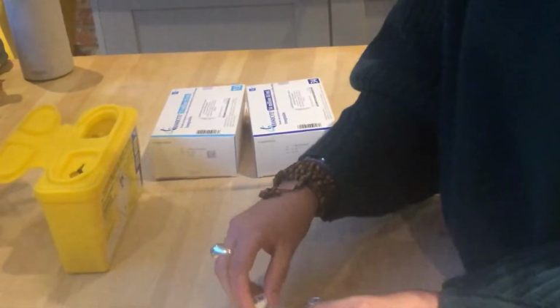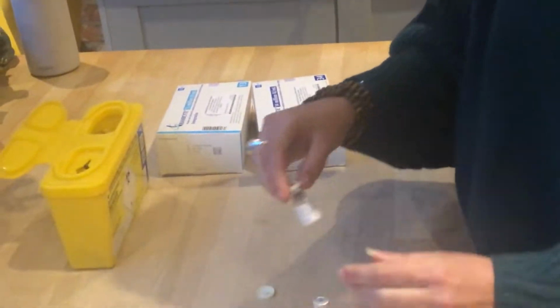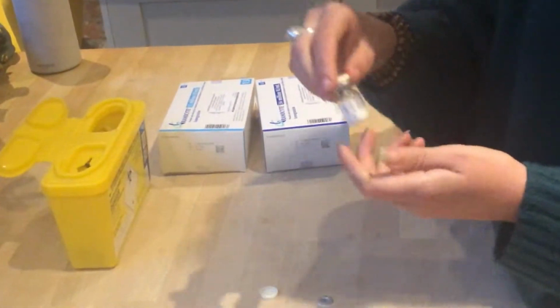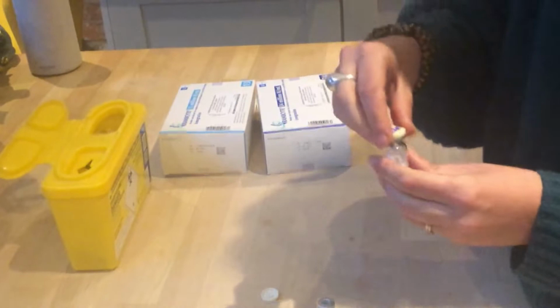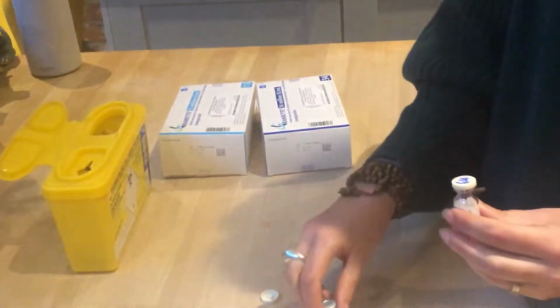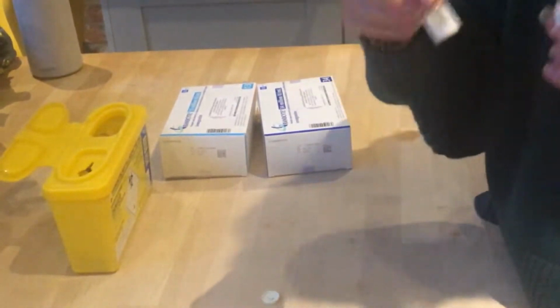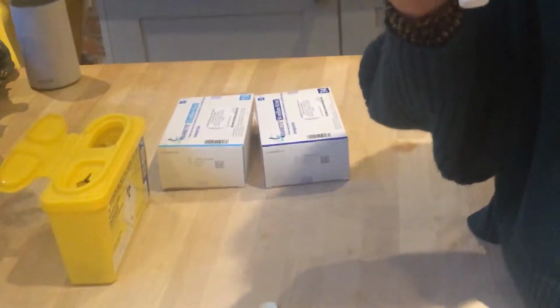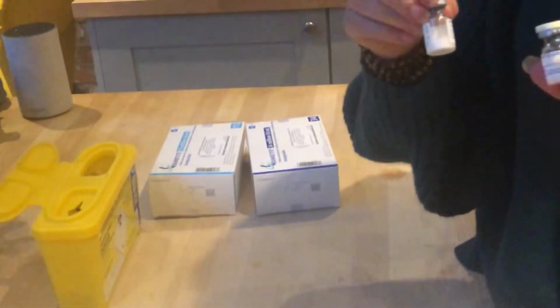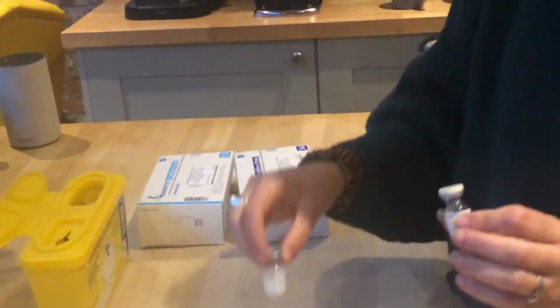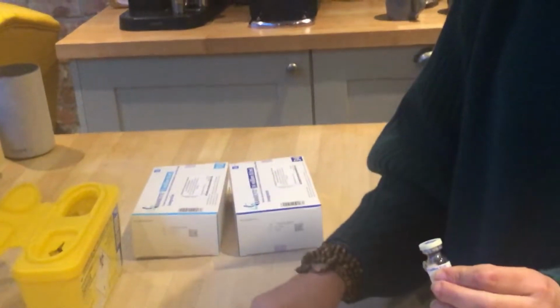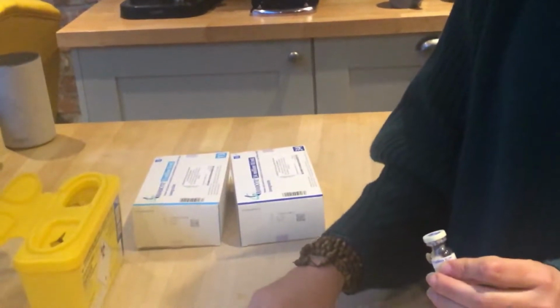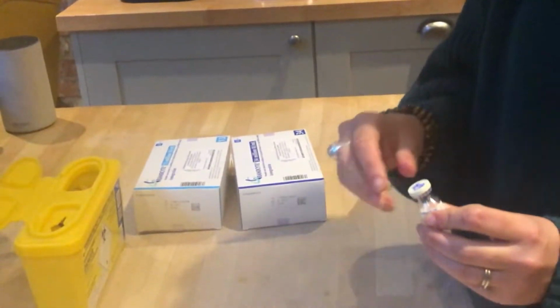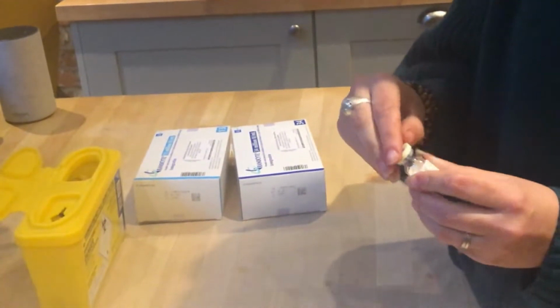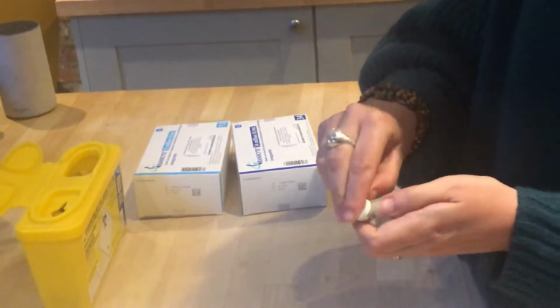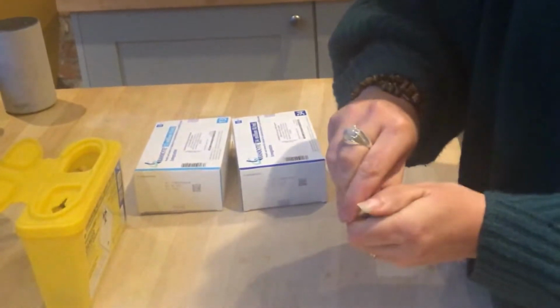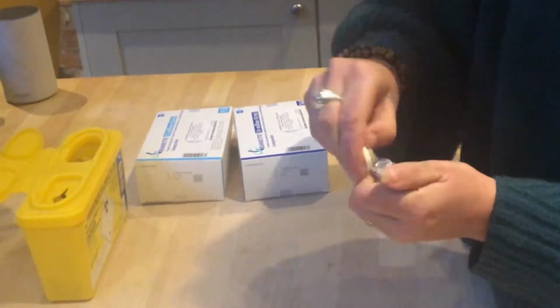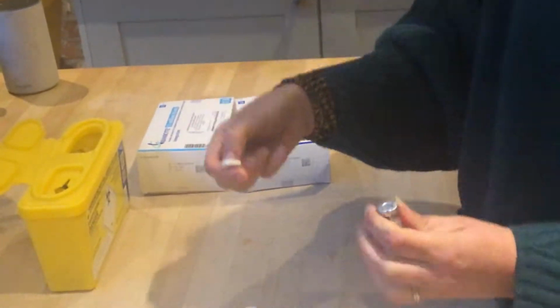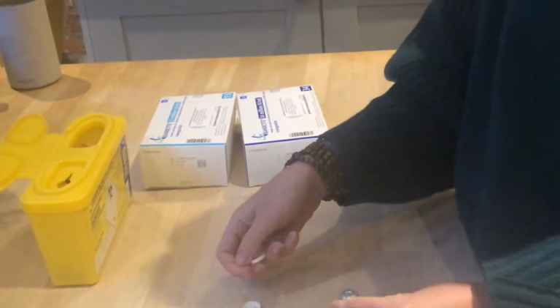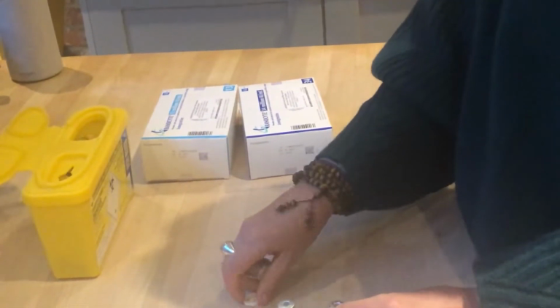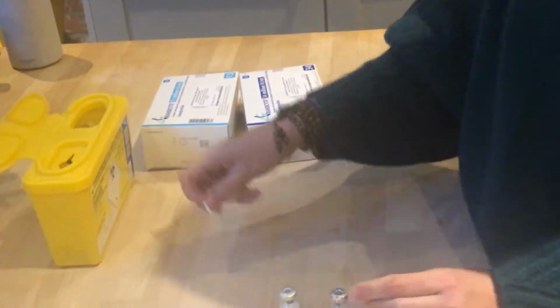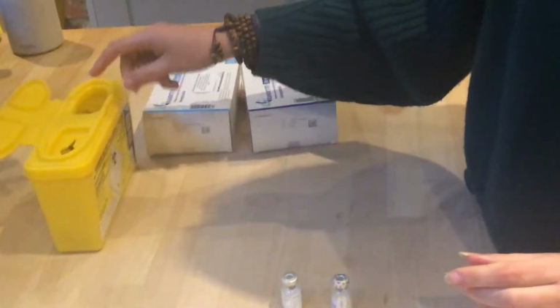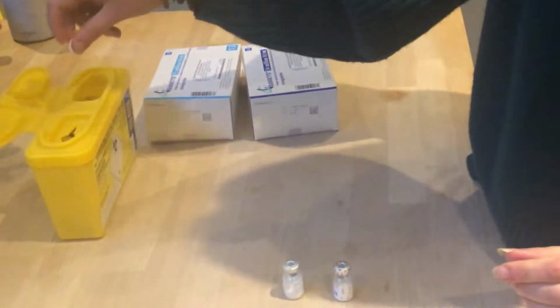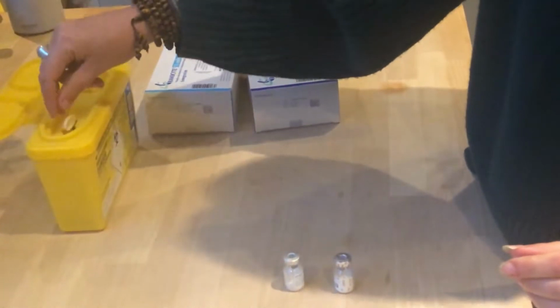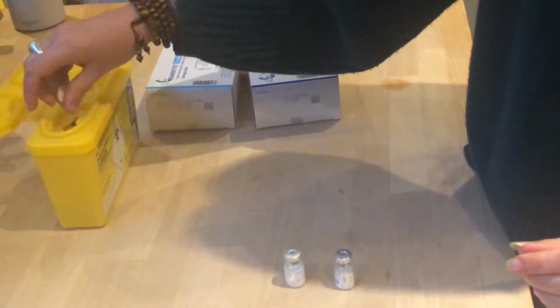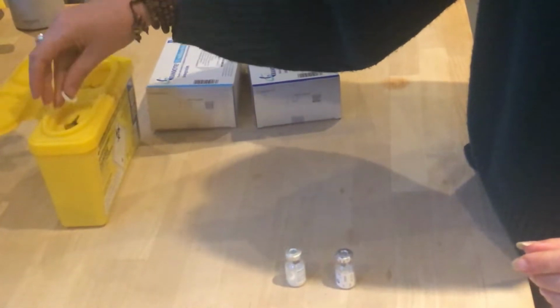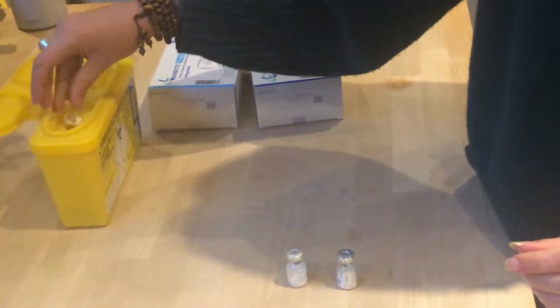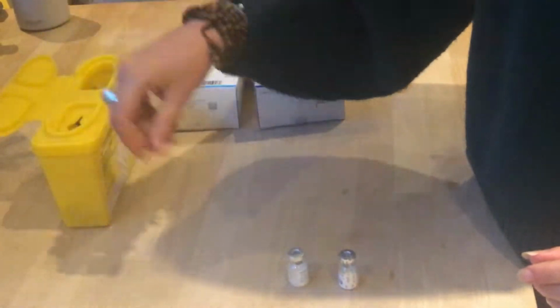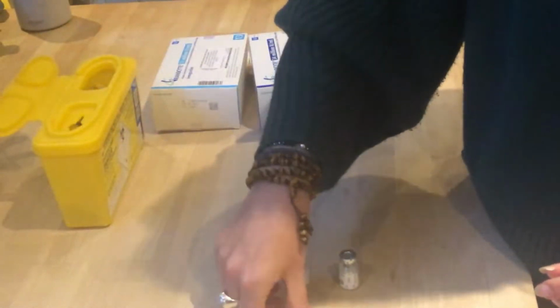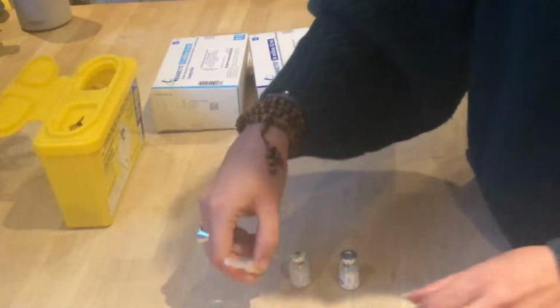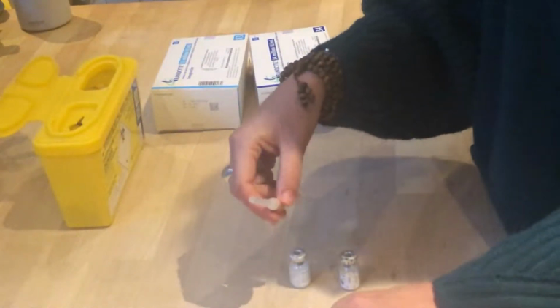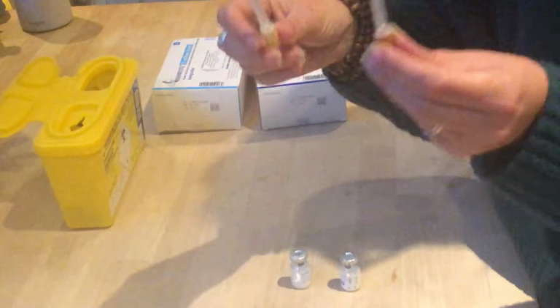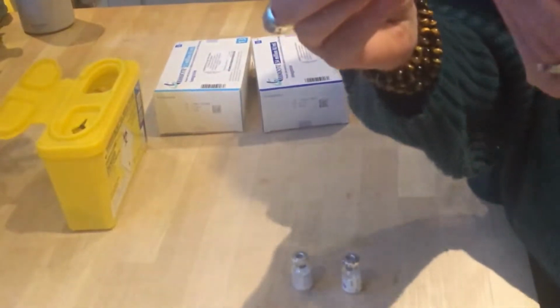So the first thing you want to do — these are the two powdered bottles of the units you want to mix. You want to take the lids off of everything. Always use your yellow box to discard of everything. And these are the two needles.